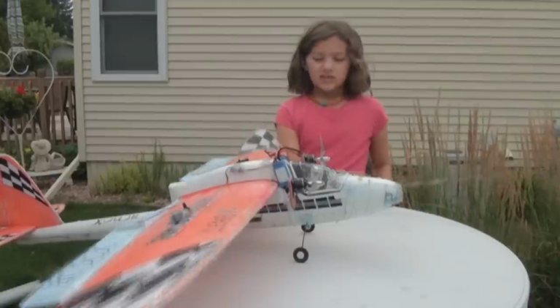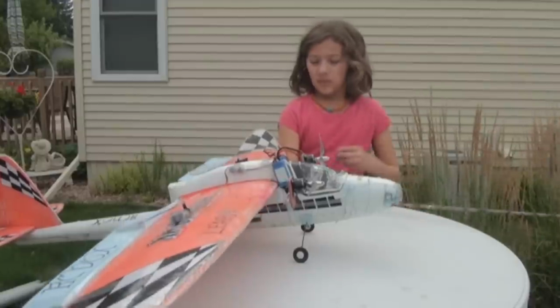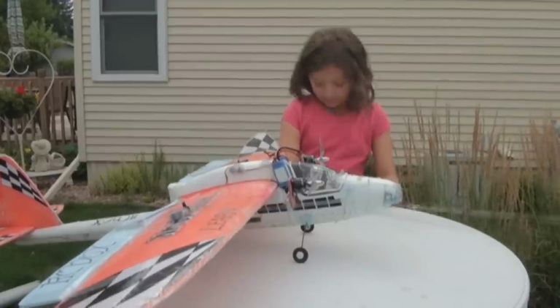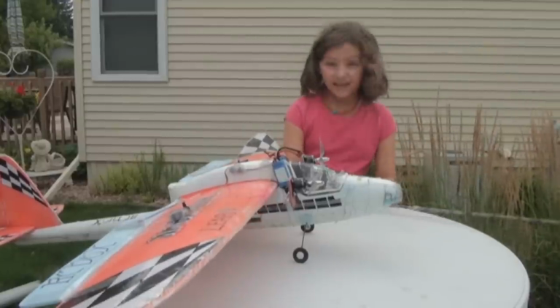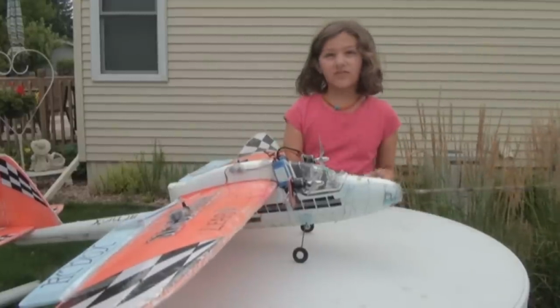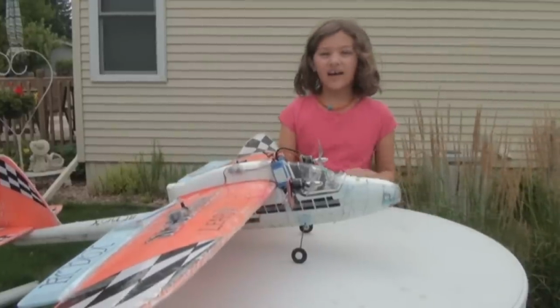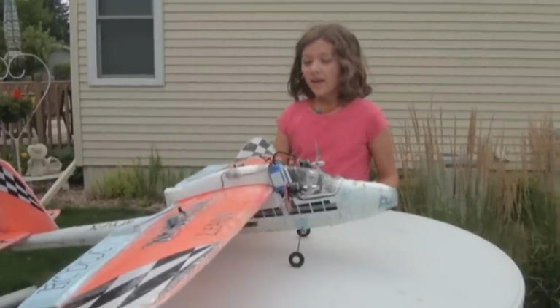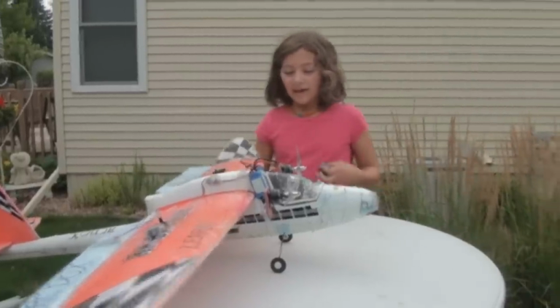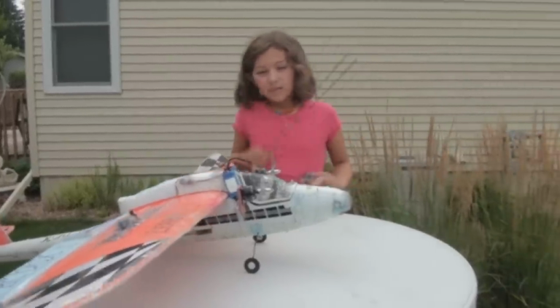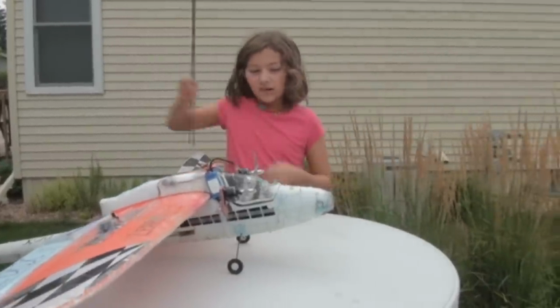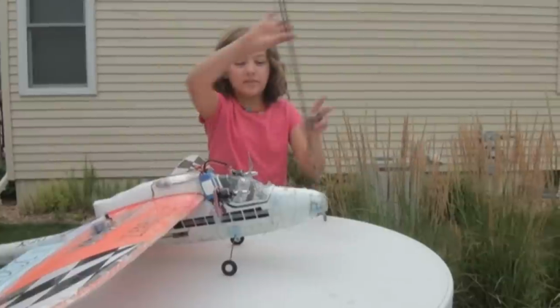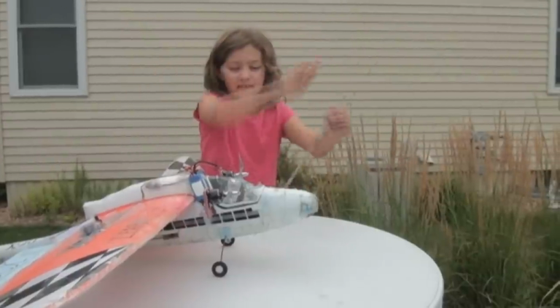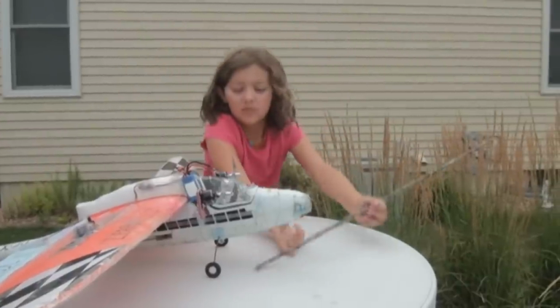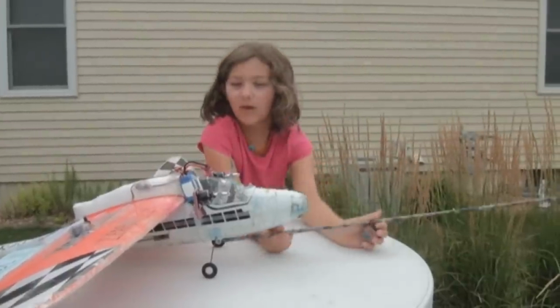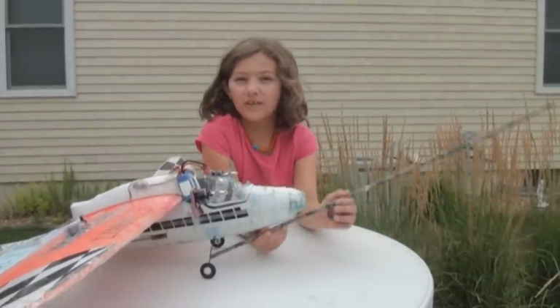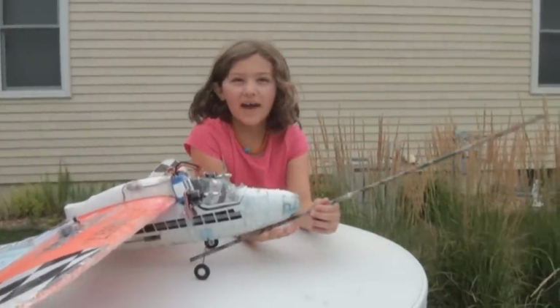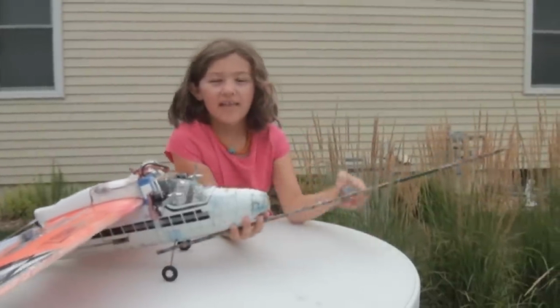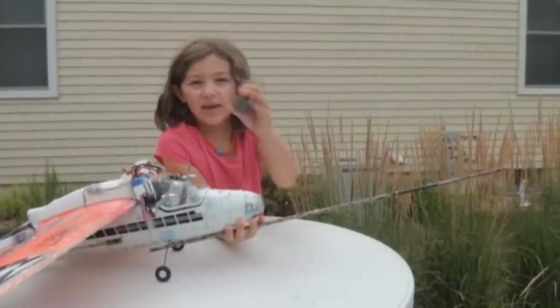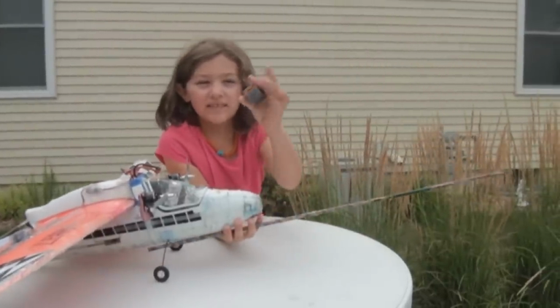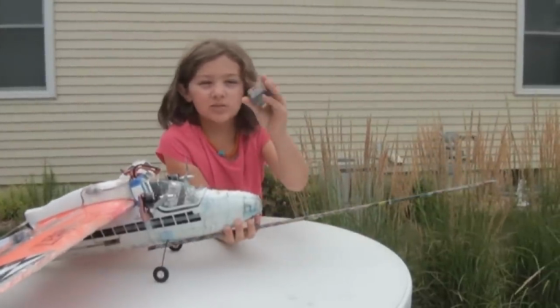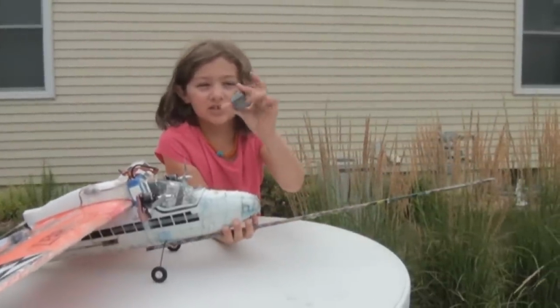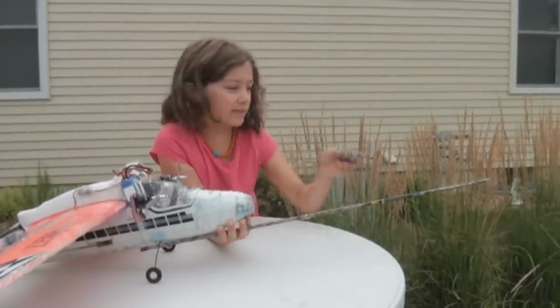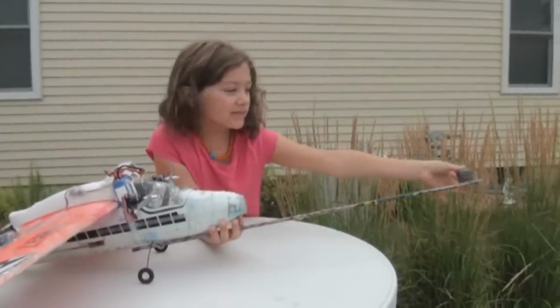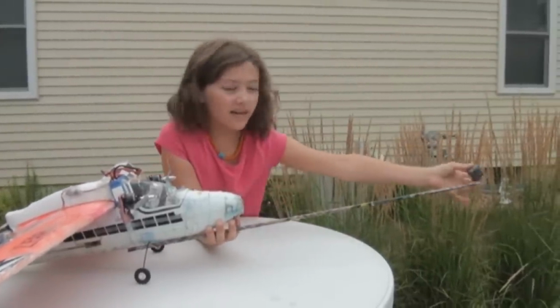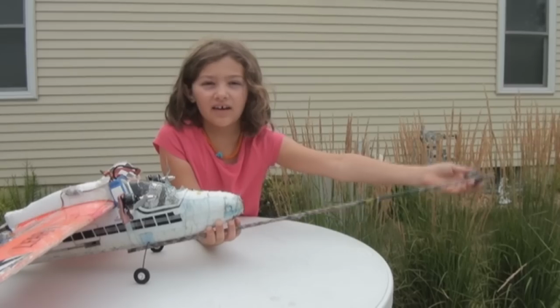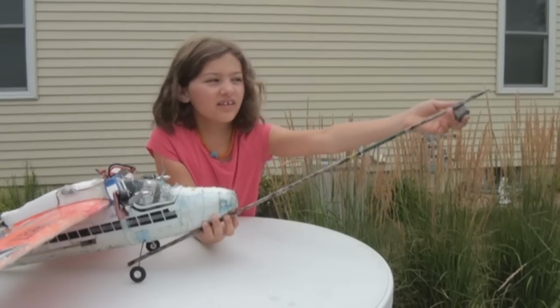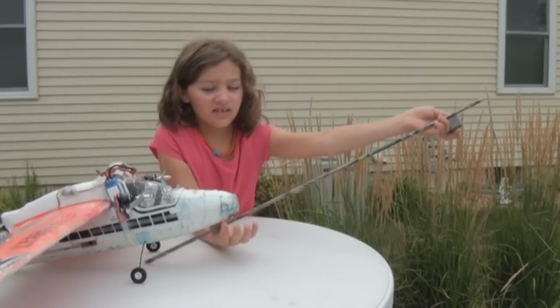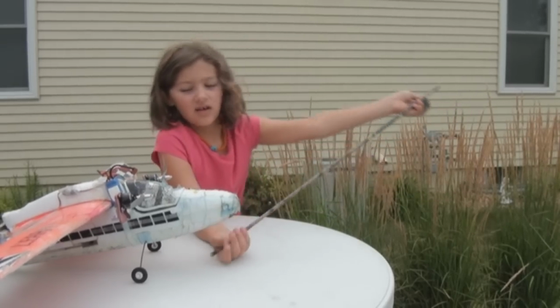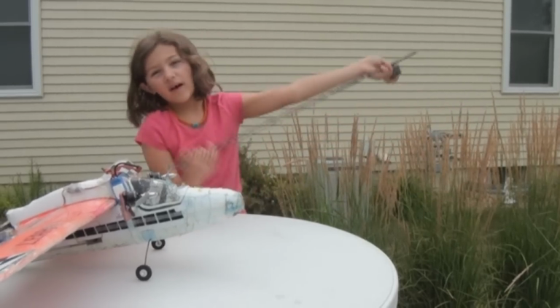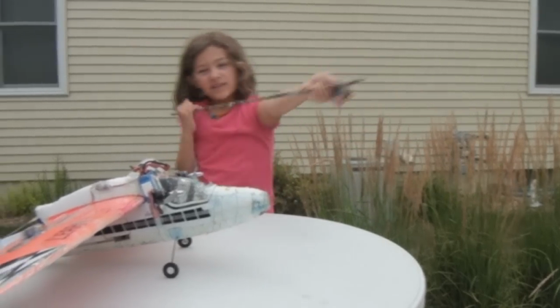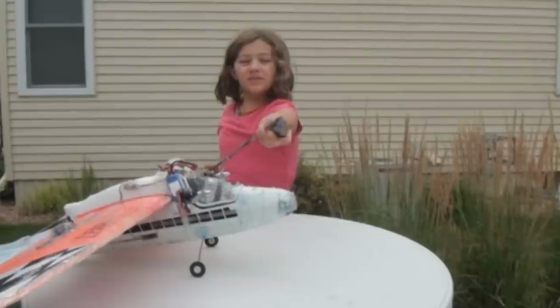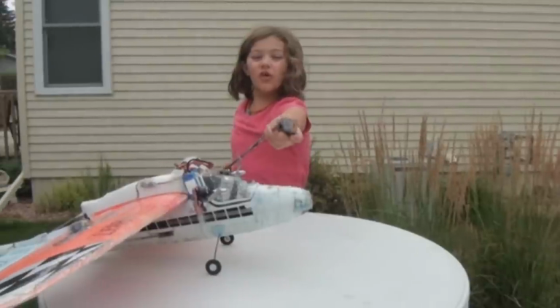We were taking it out for a fly and we had the carbon arrow on the plane with smoke going in the back. And the cube camera — this awesome little cube camera — was on the end of the arrow, mounted by some little foam.